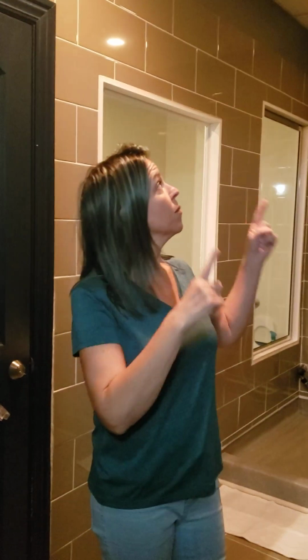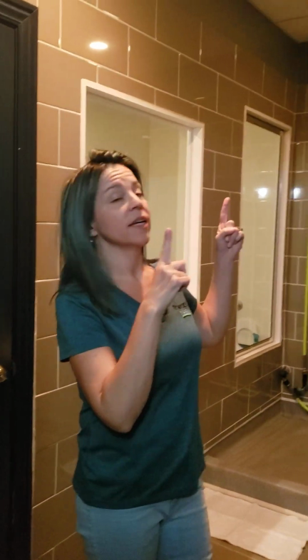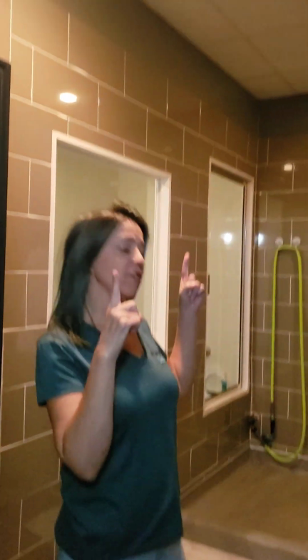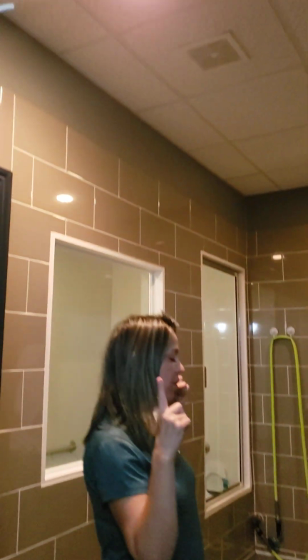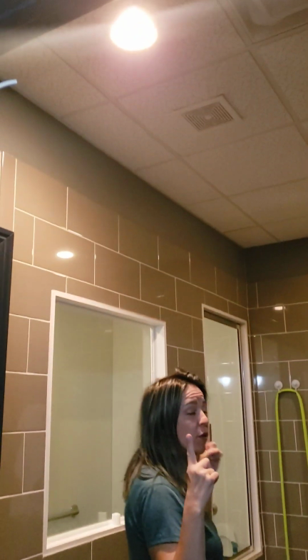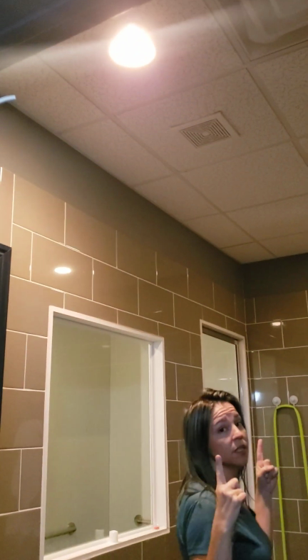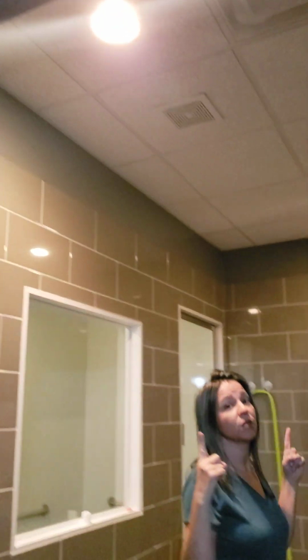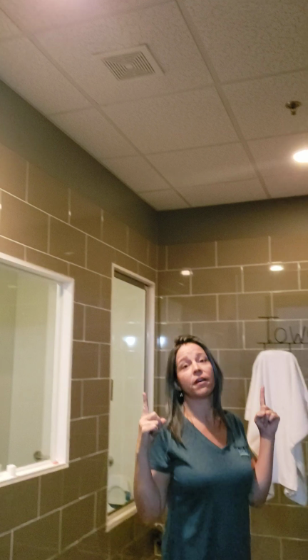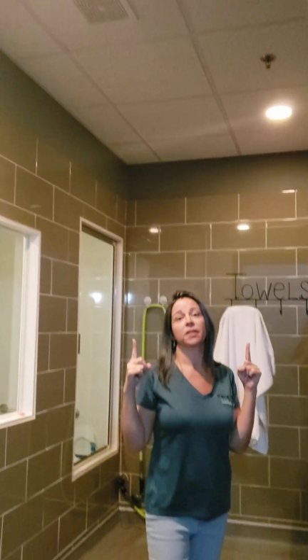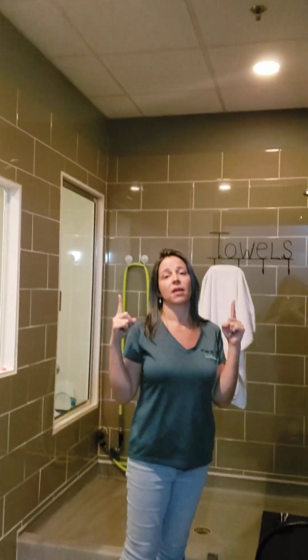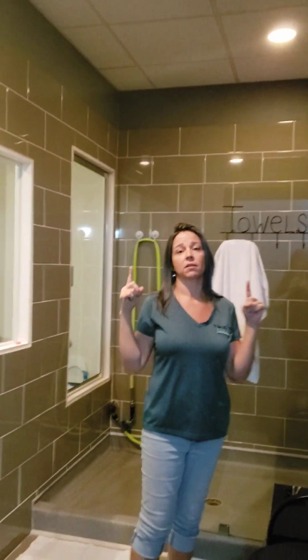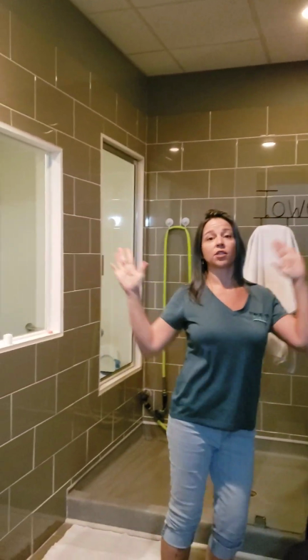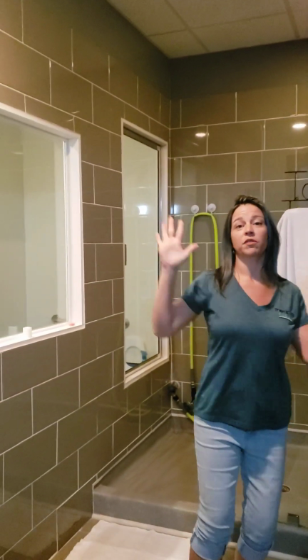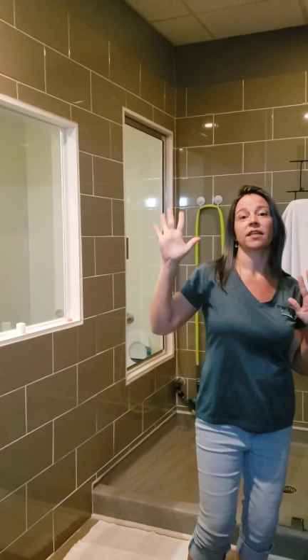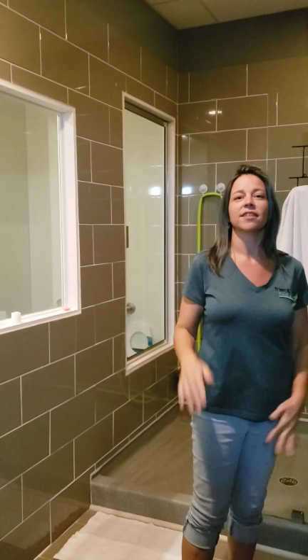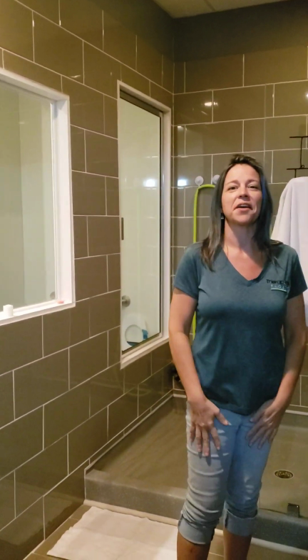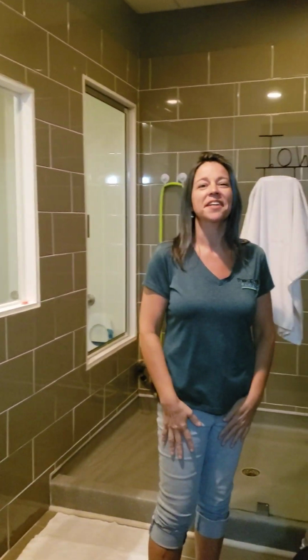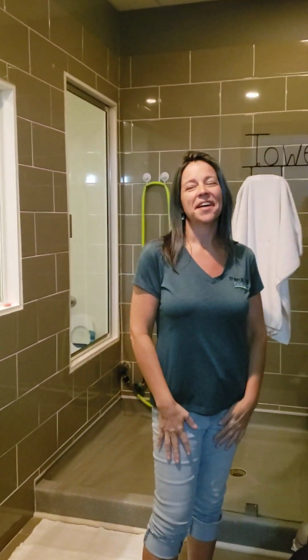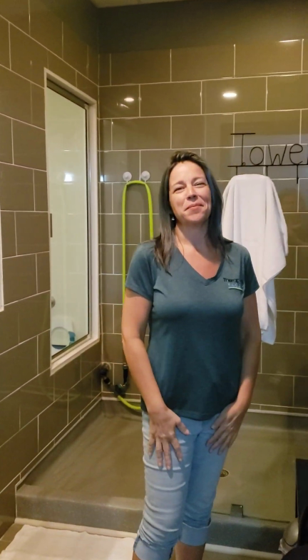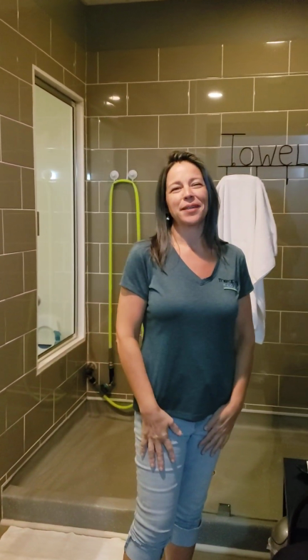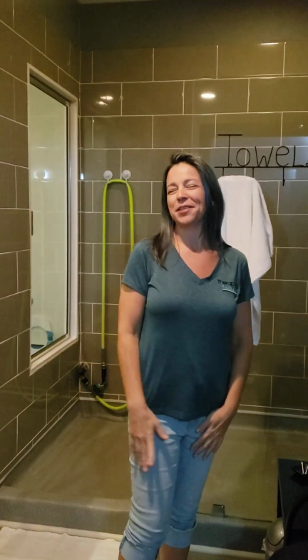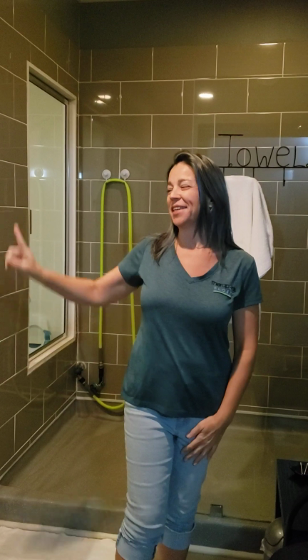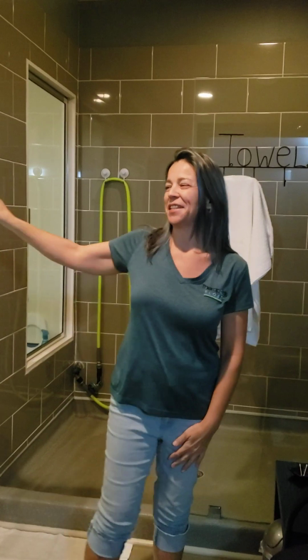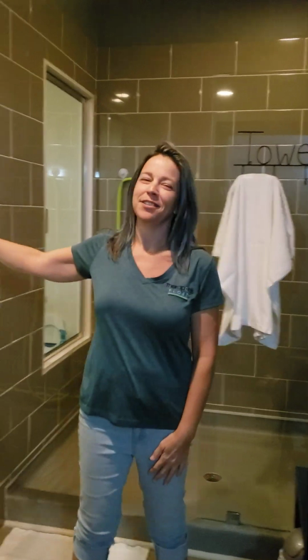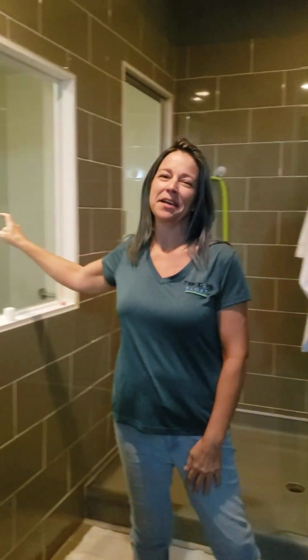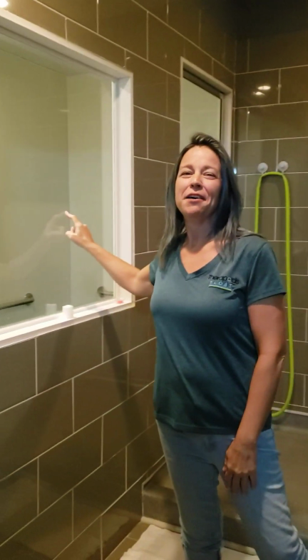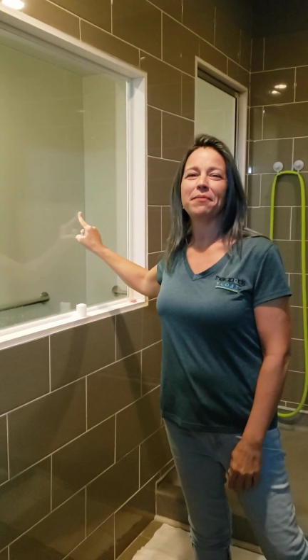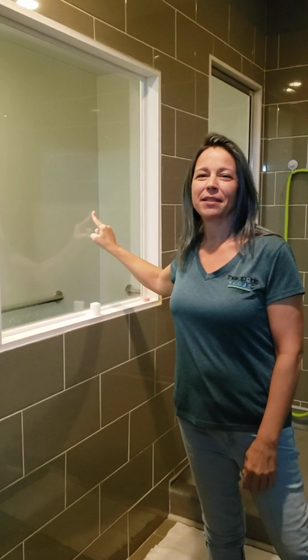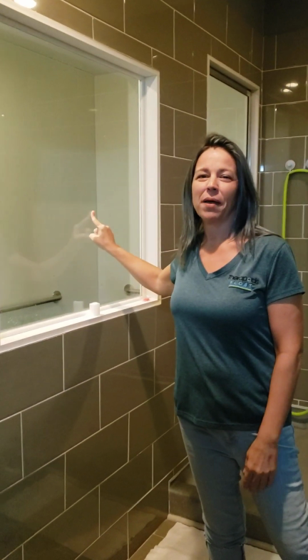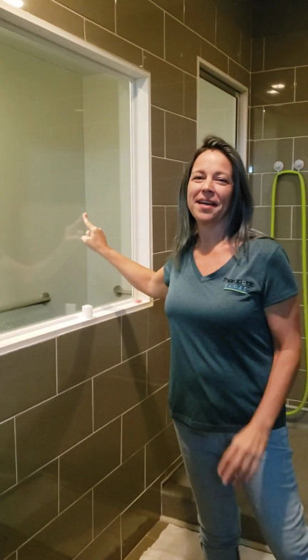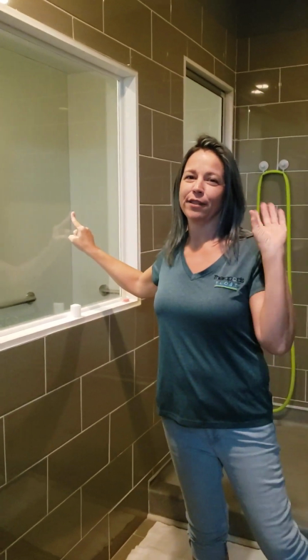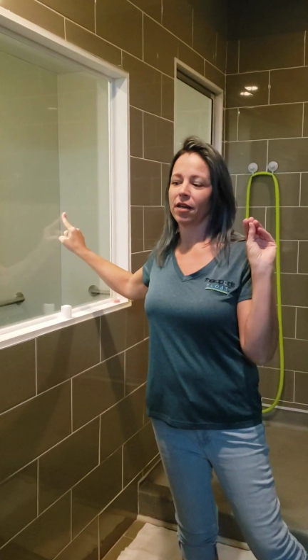The lights above me are on the motion detector with a five-minute delay. So as long as you're moving in here, they'll stay on. Once you get inside the float tank, five minutes goes by and then they'll shut off.